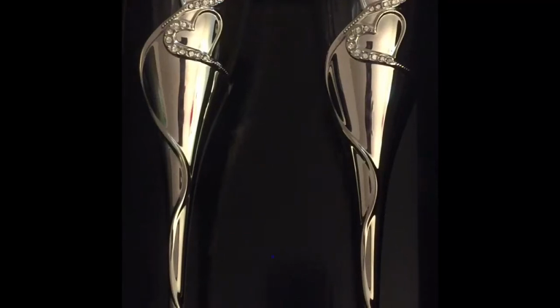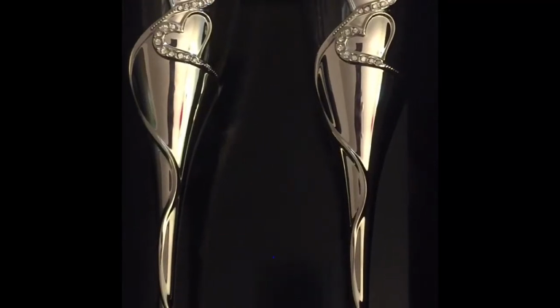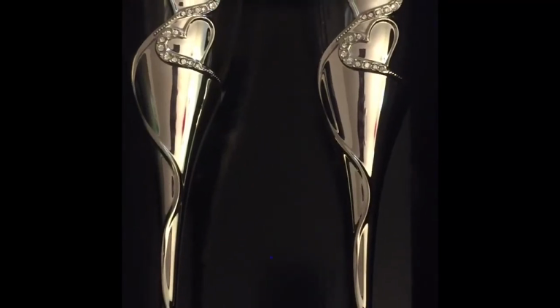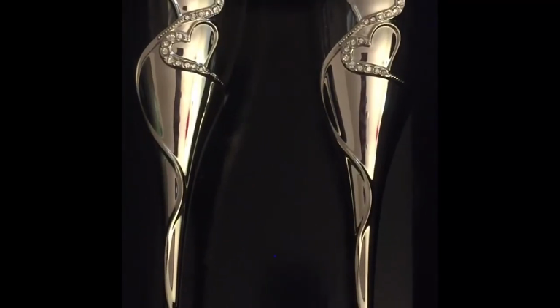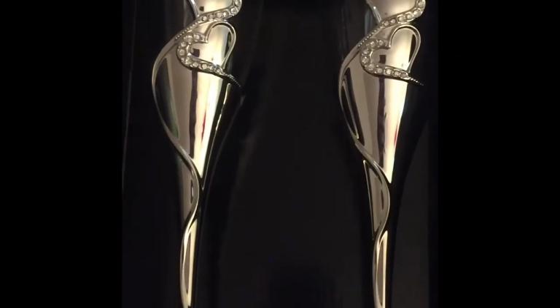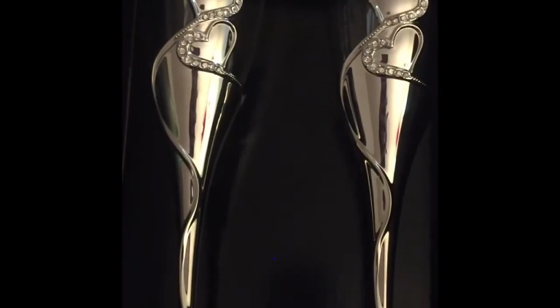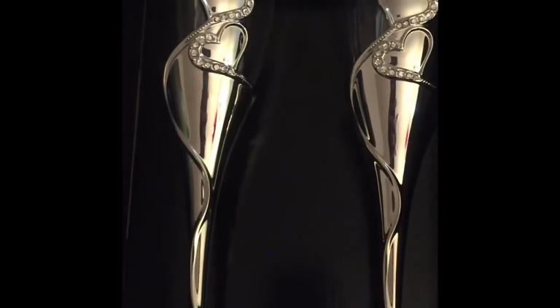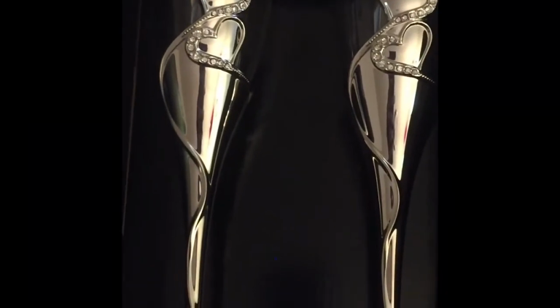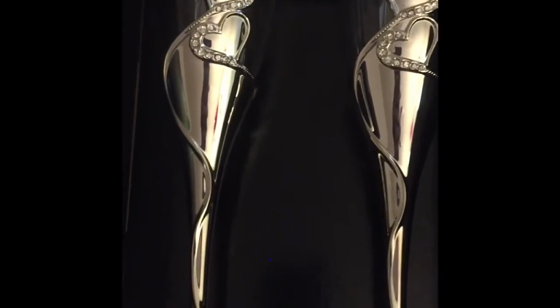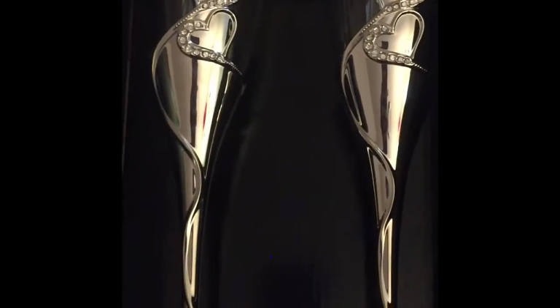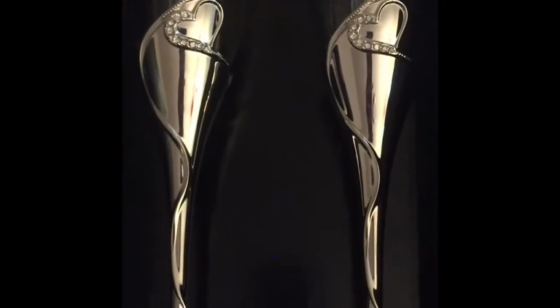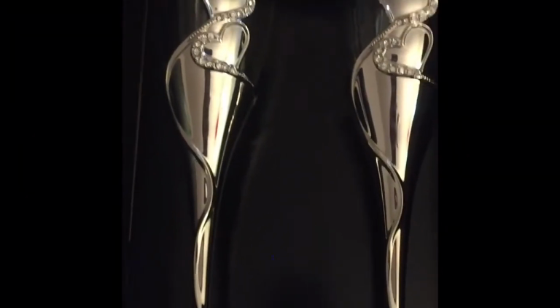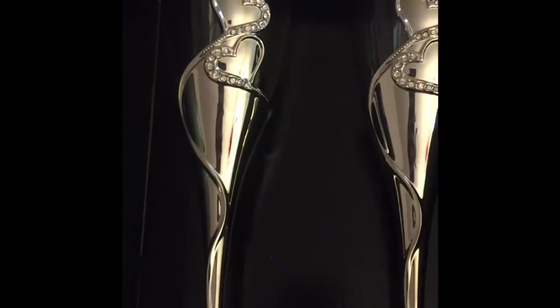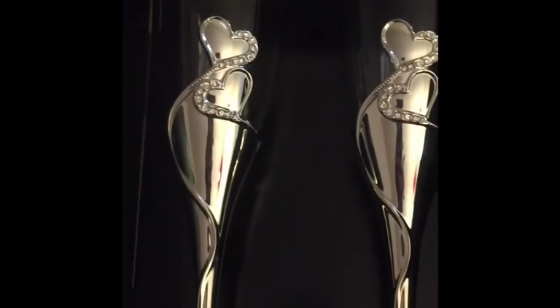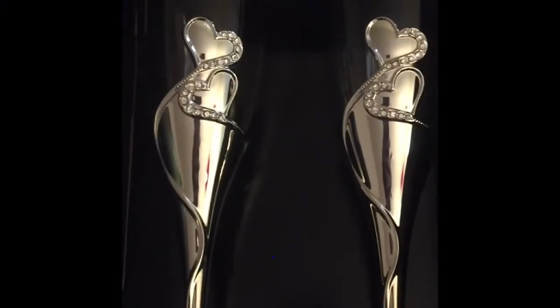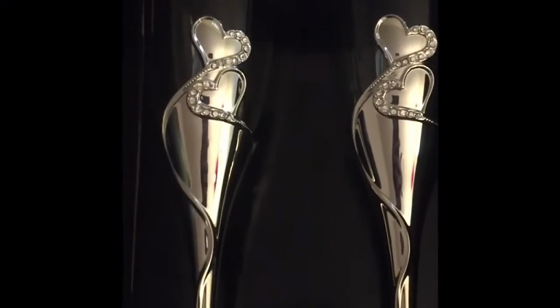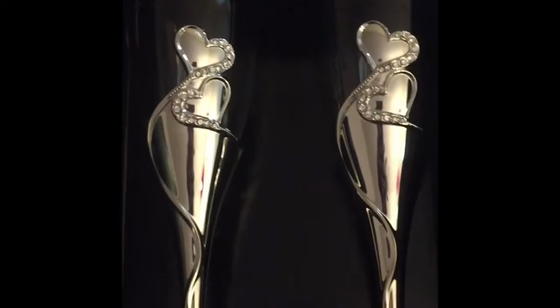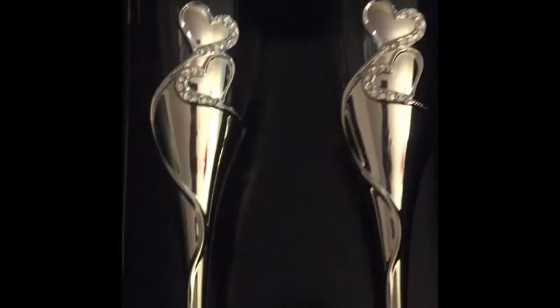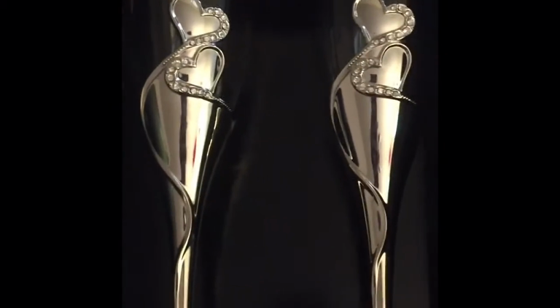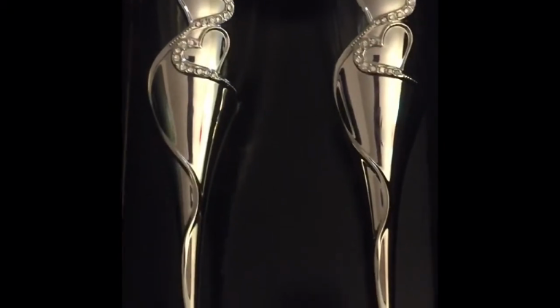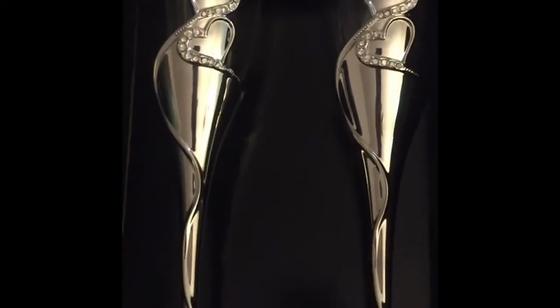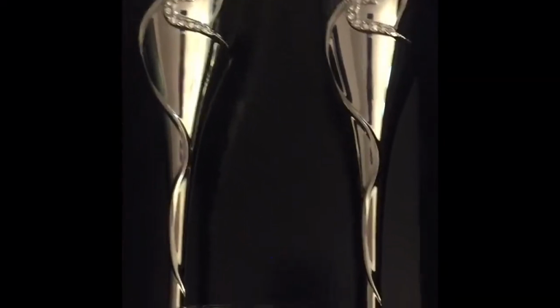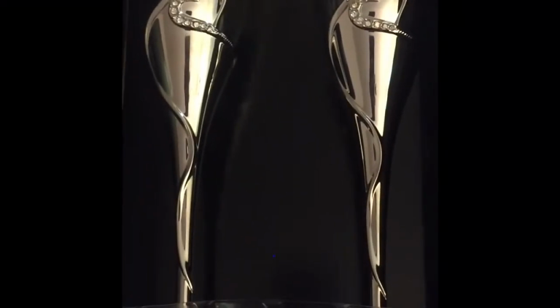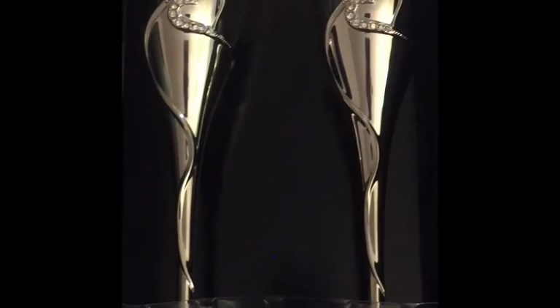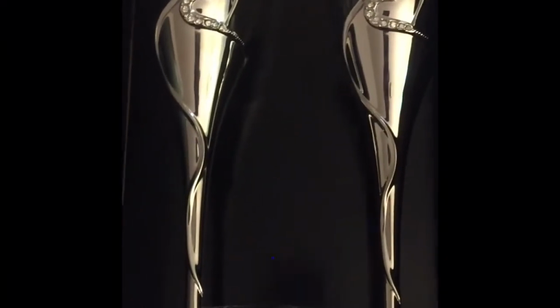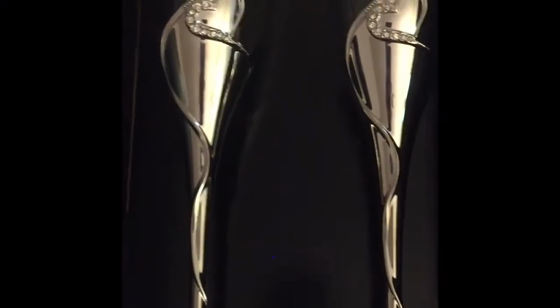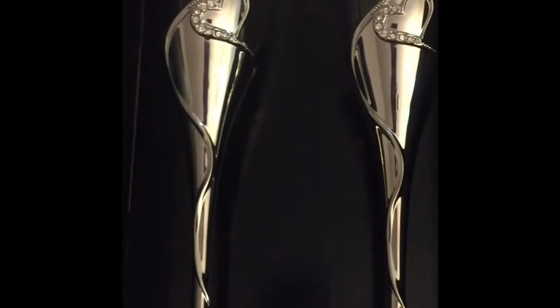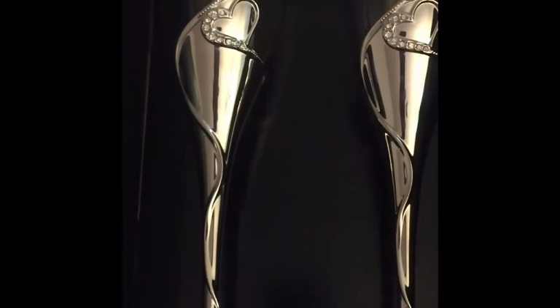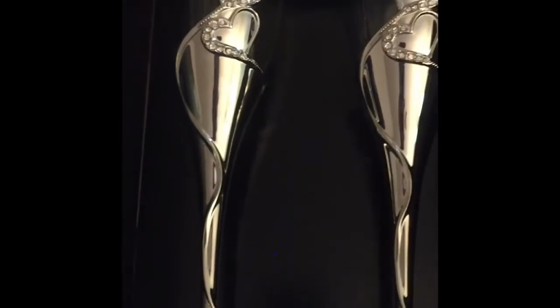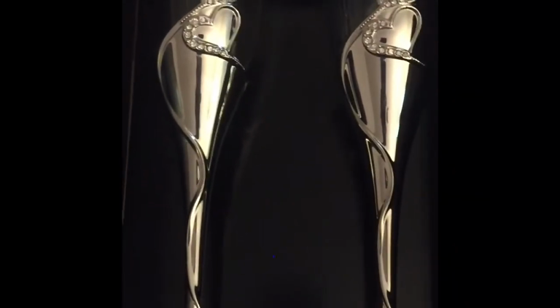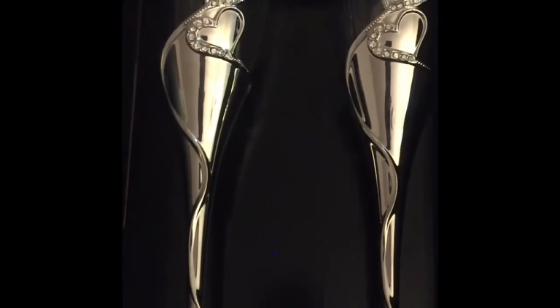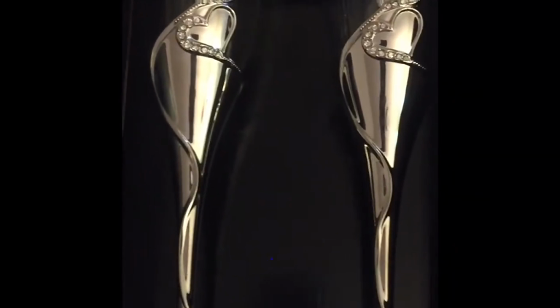Hey y'all, hey! It's Rain and I'm back with another installment to my wedding vlog series. These are Champagne Flutes and if you've been following the vlog, you're probably like, why in the world is she doing more glasses?